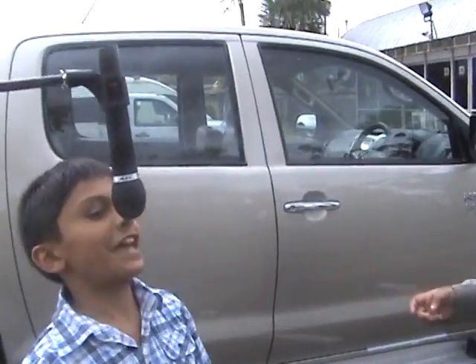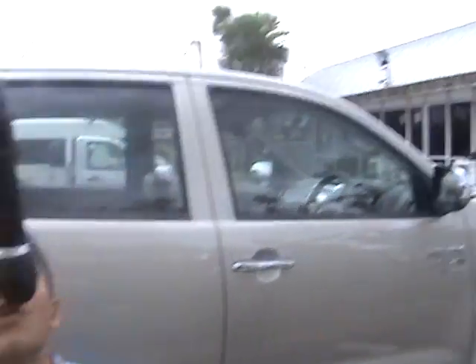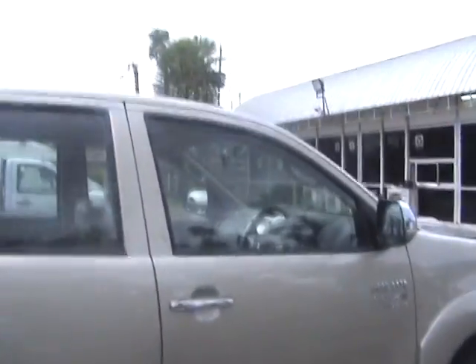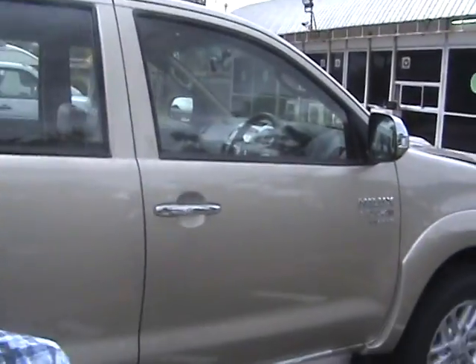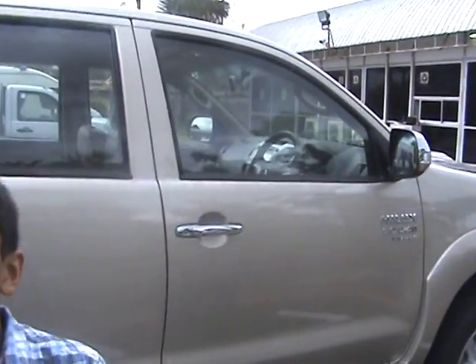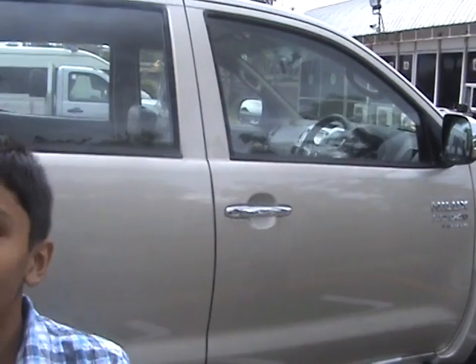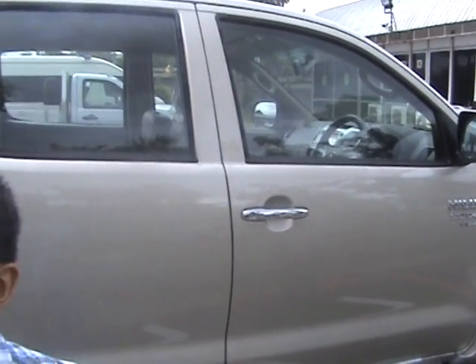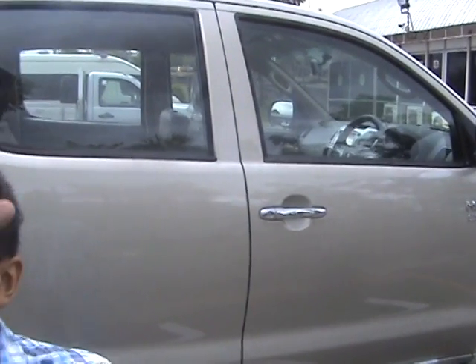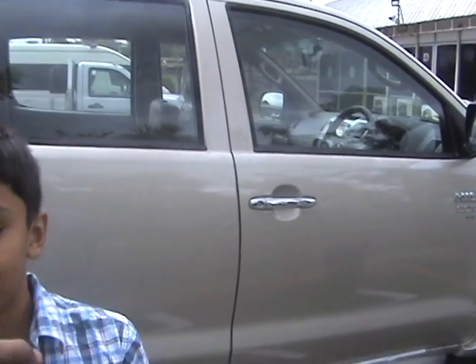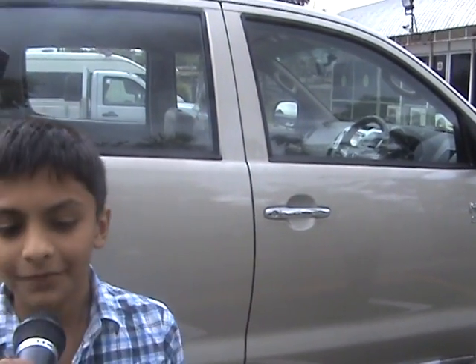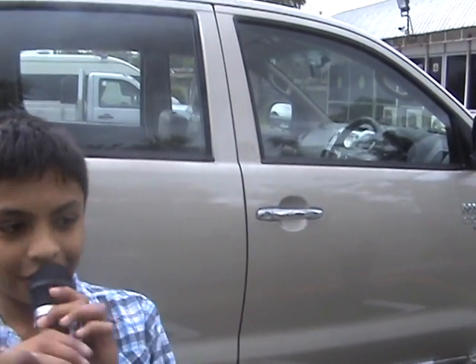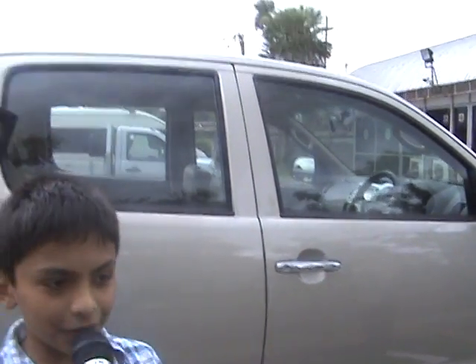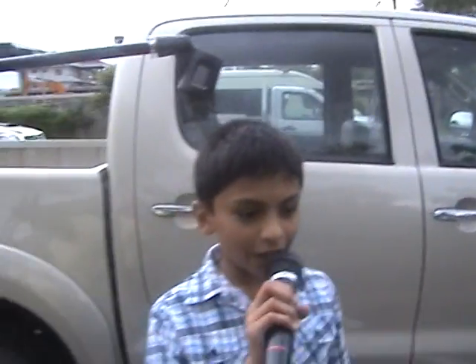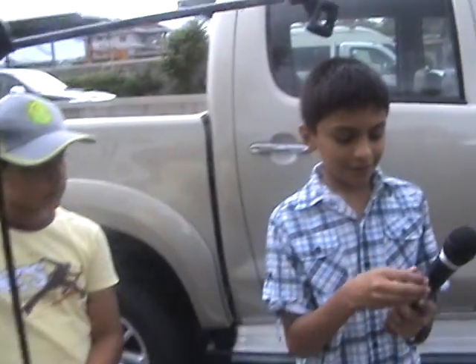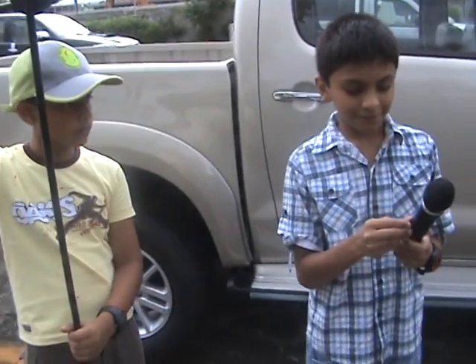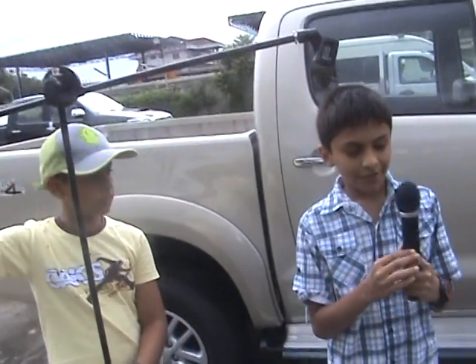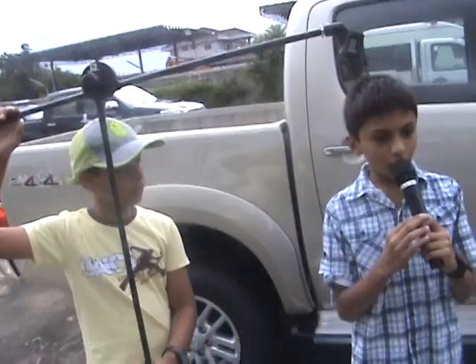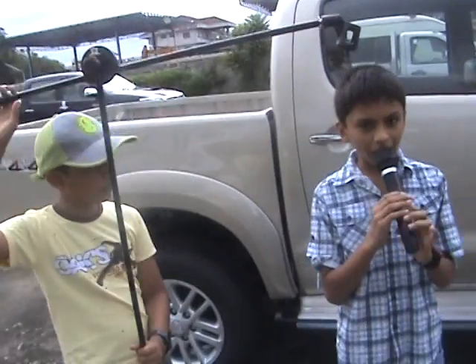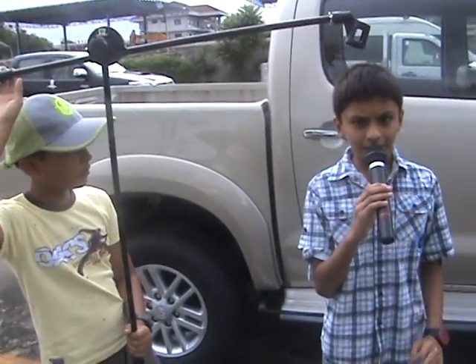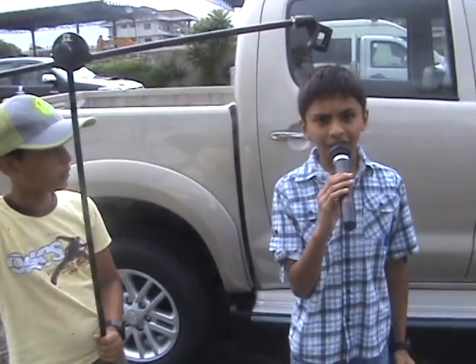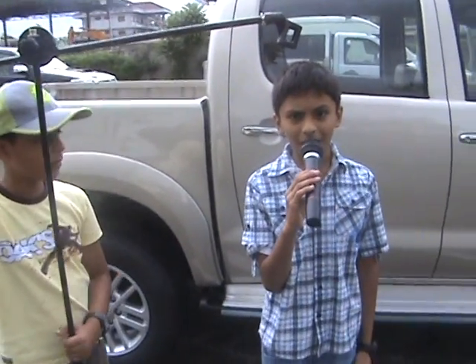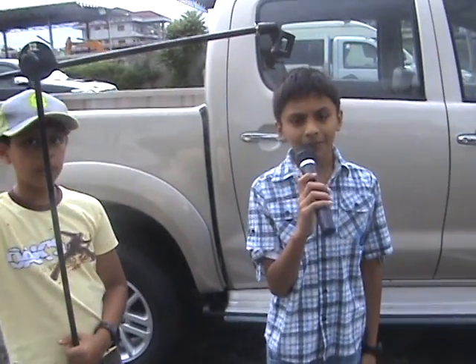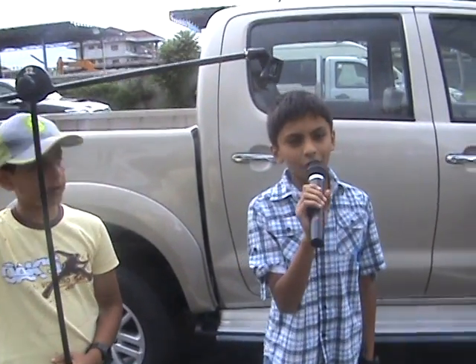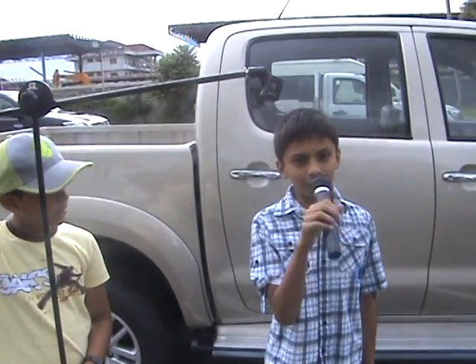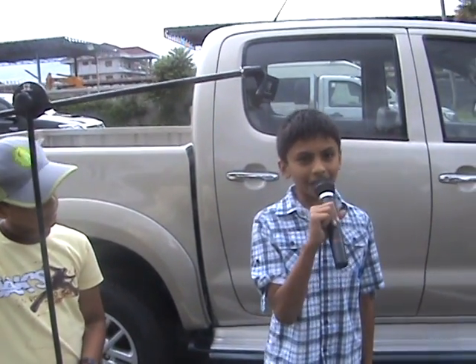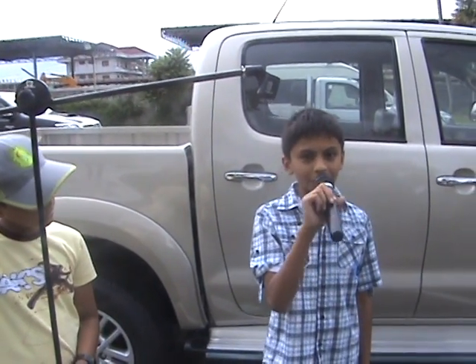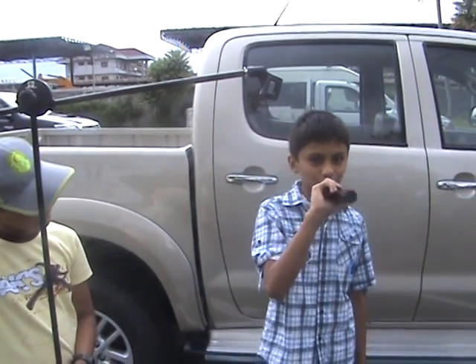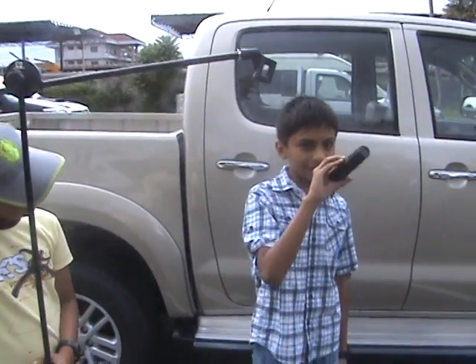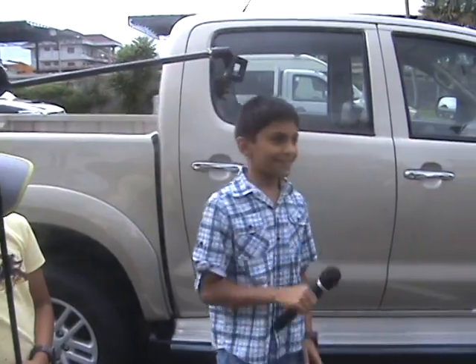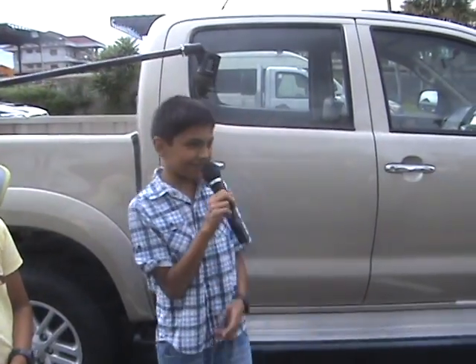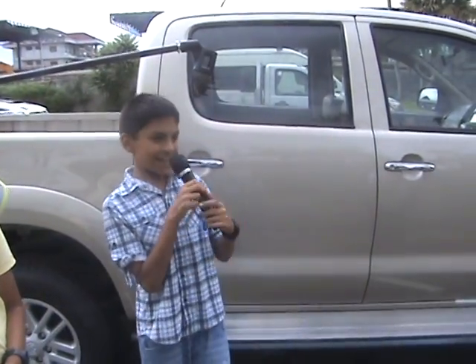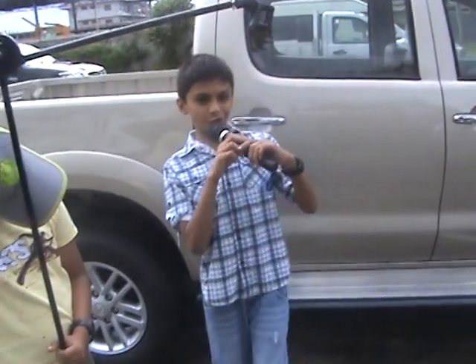Thanks, Mark, for introducing me. But I can also introduce myself. I am Joe.